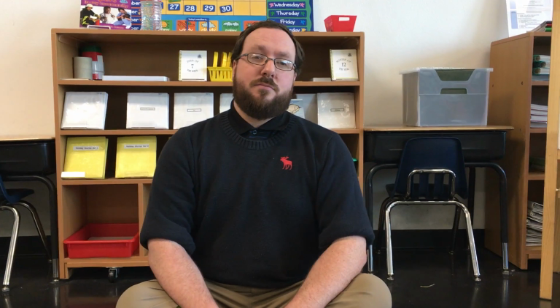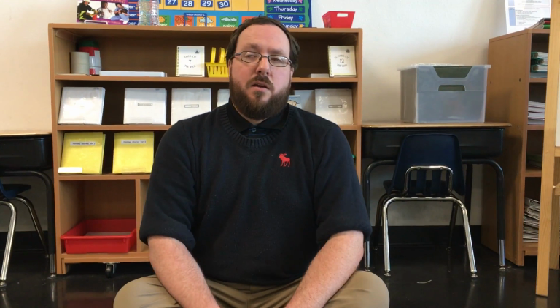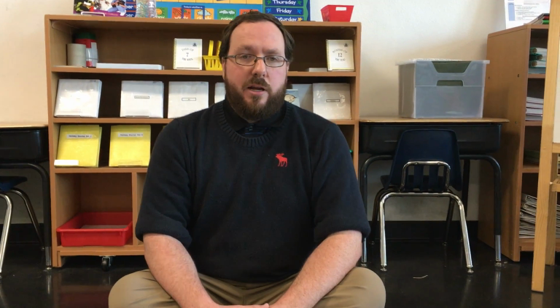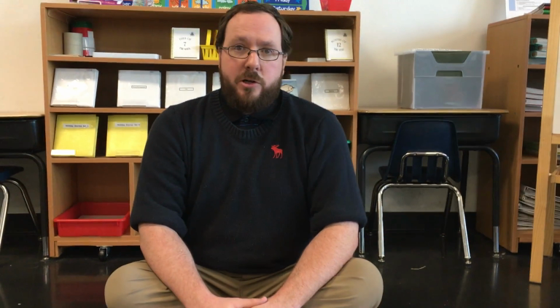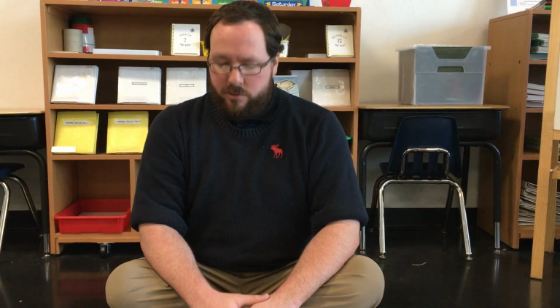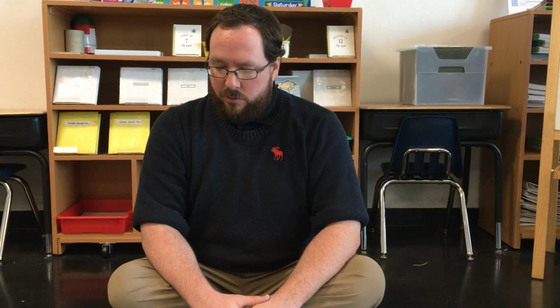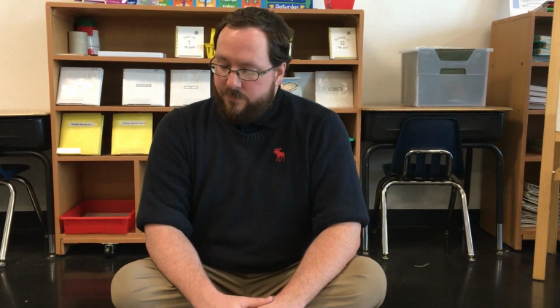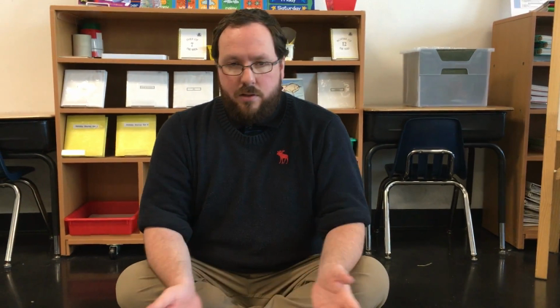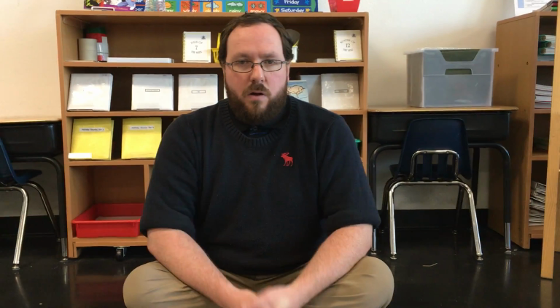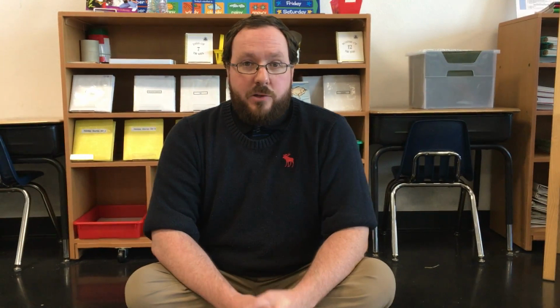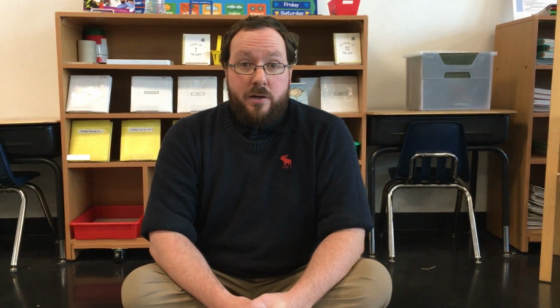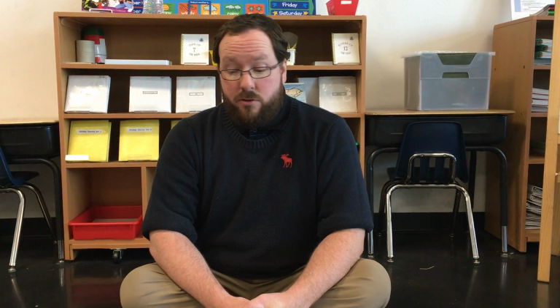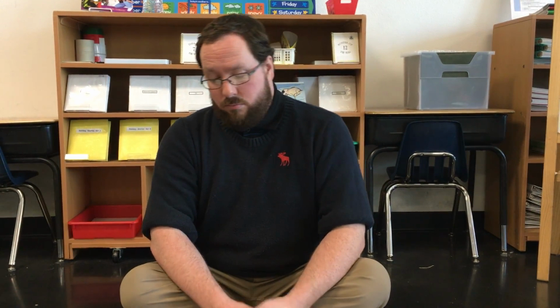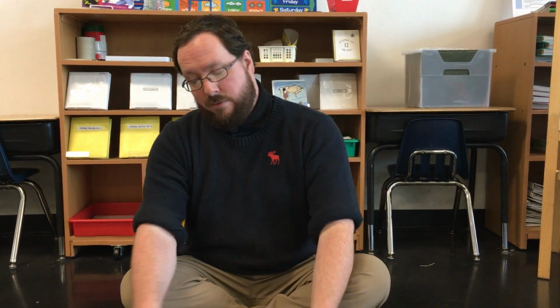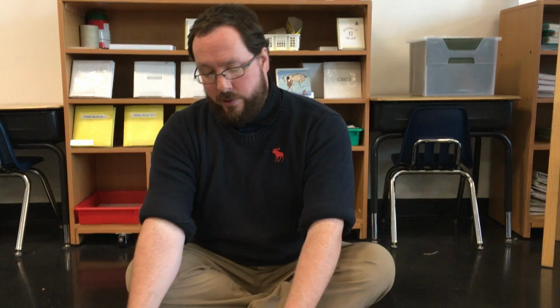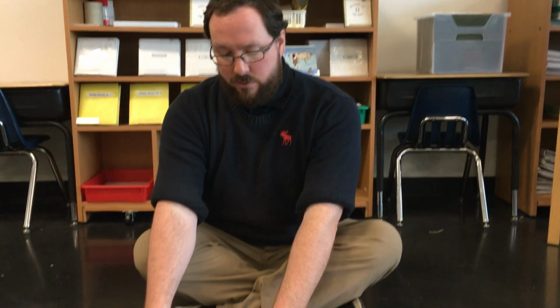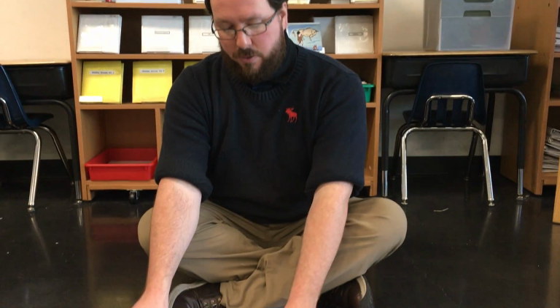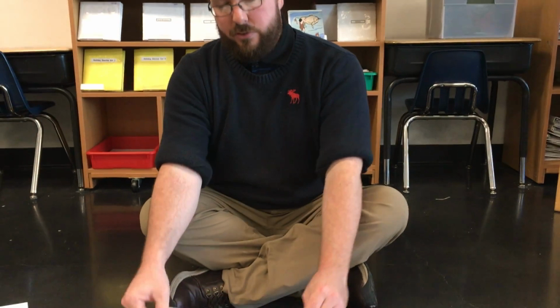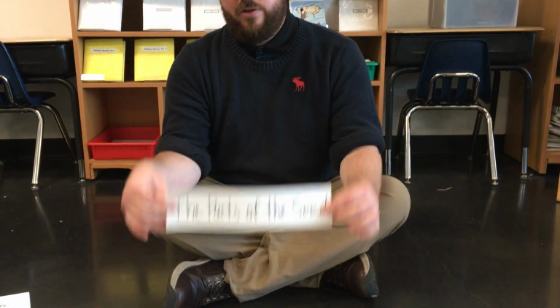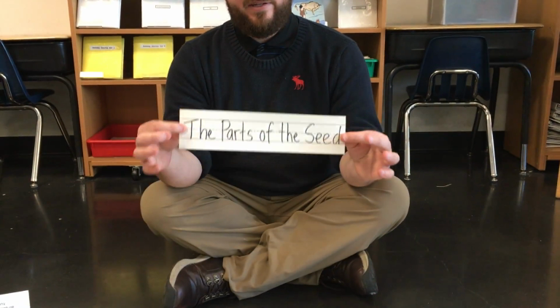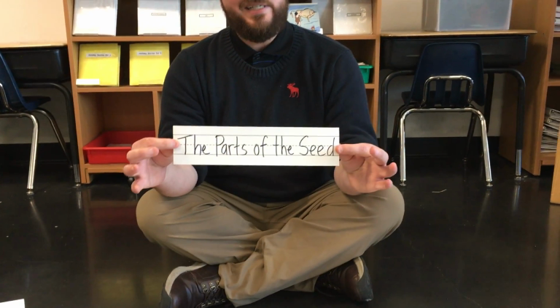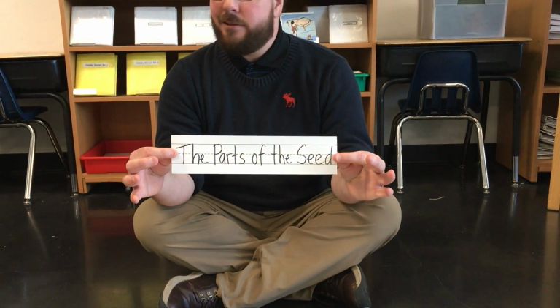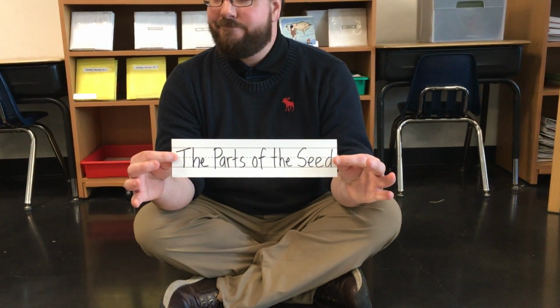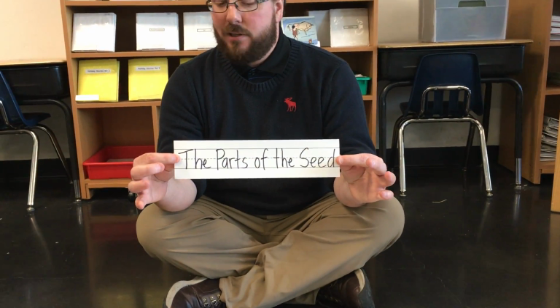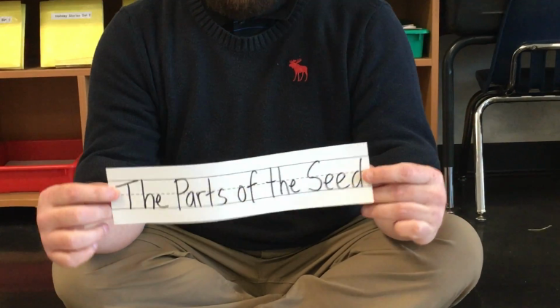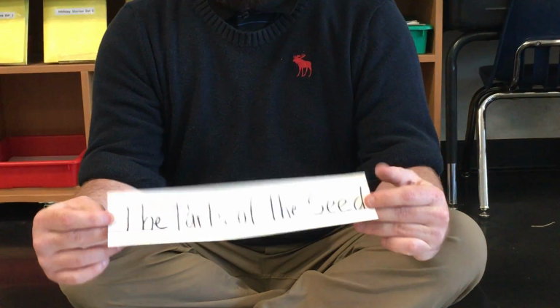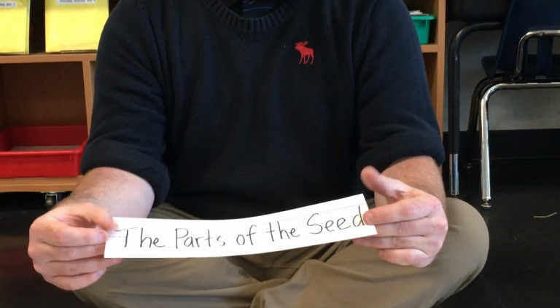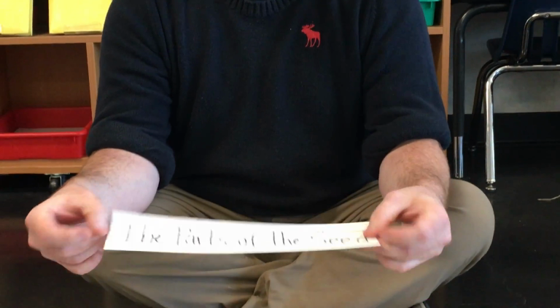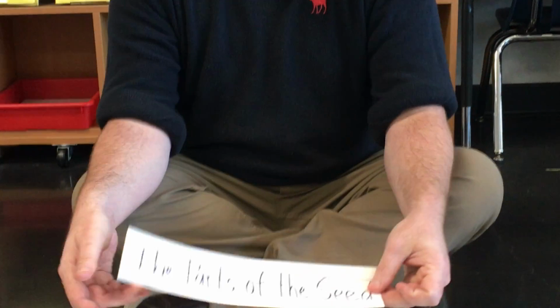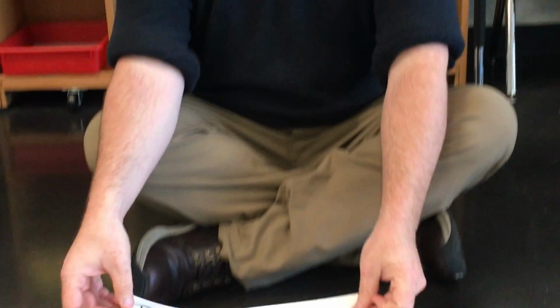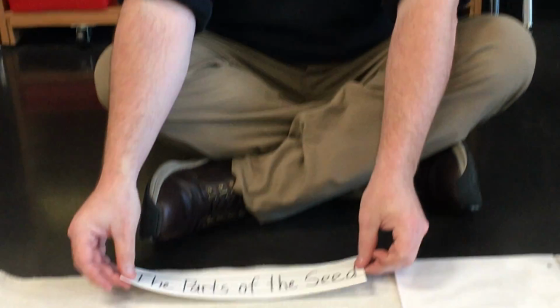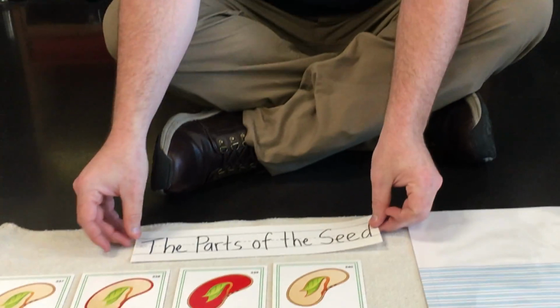Good afternoon boys and girls. Welcome back to a Botany Circle. Today we're learning about the parts of the seed, moving on from the fruit, now going to the seeds.